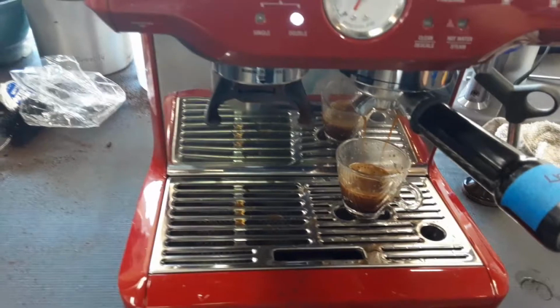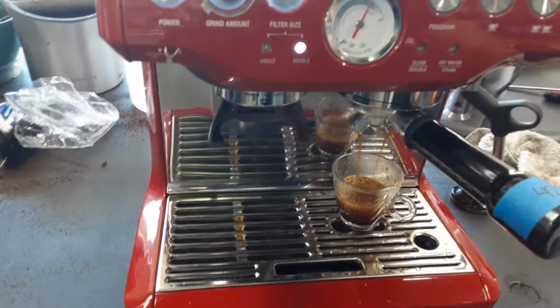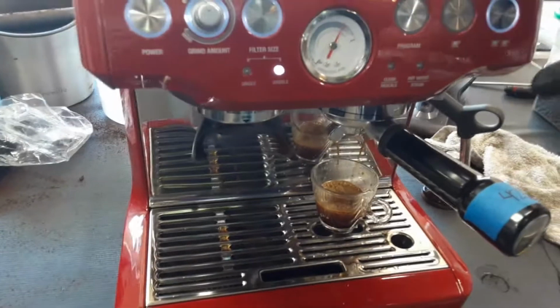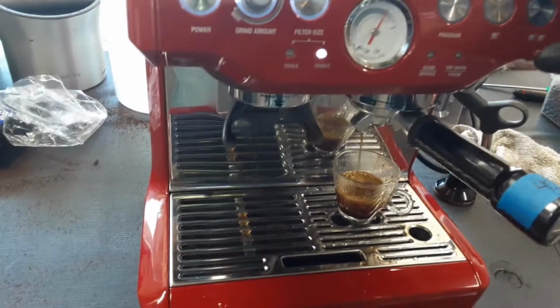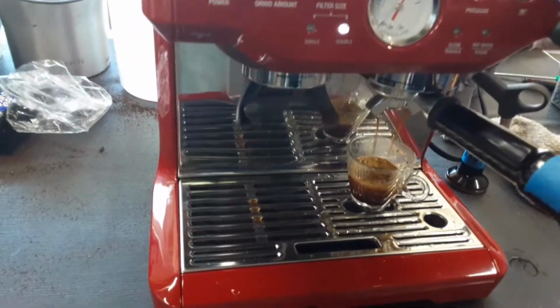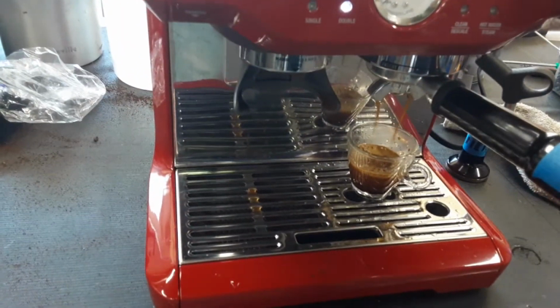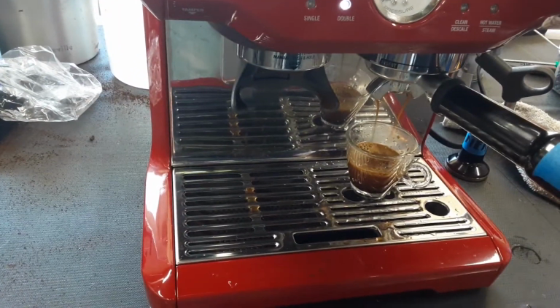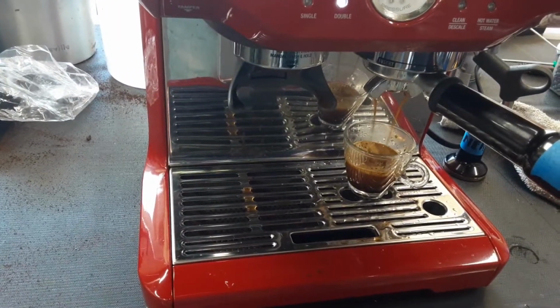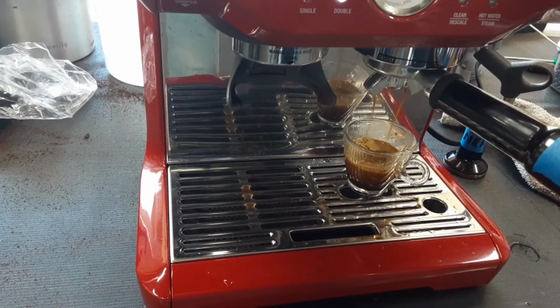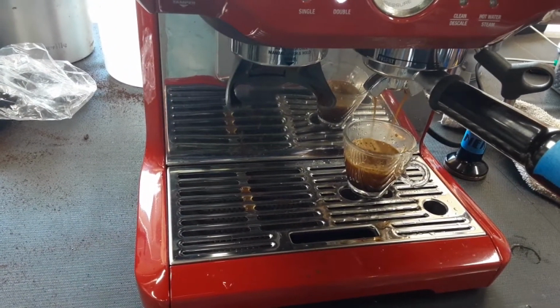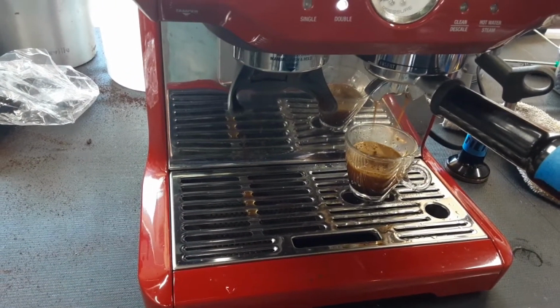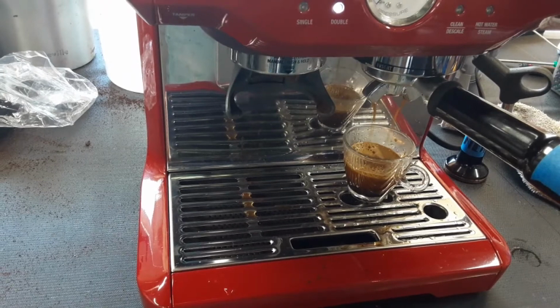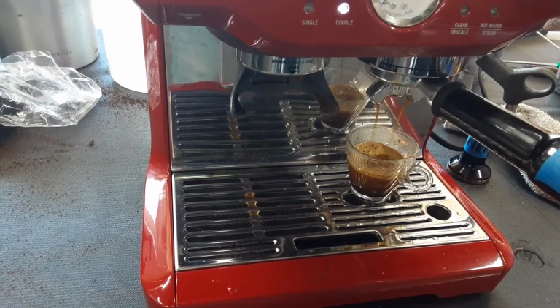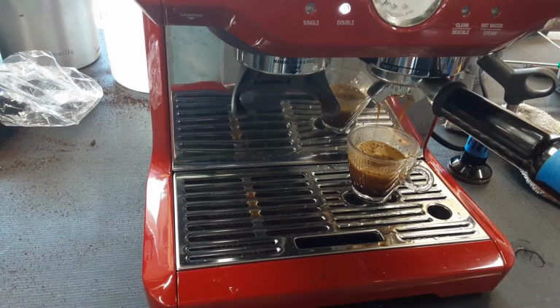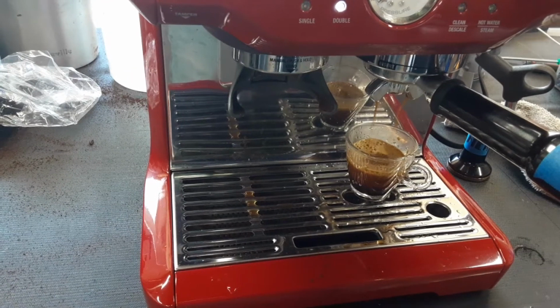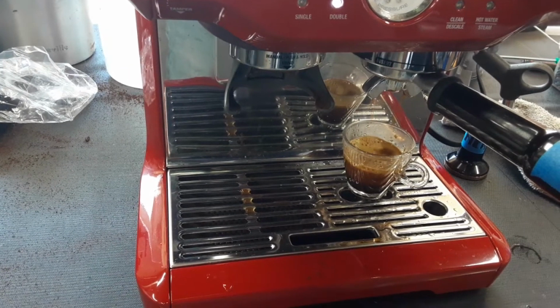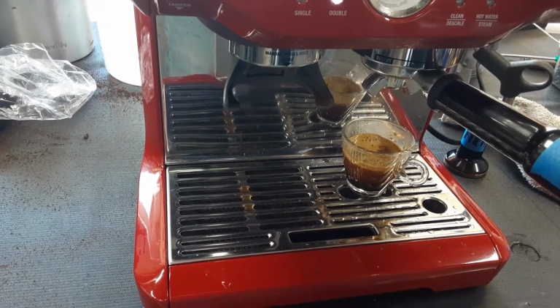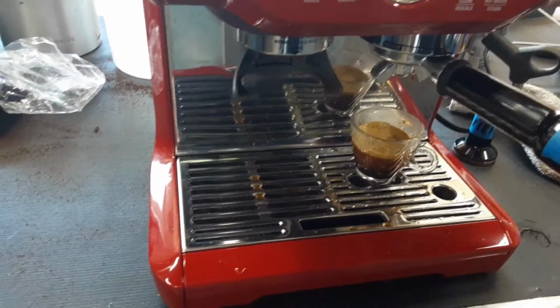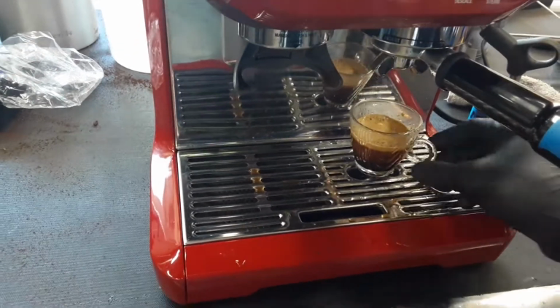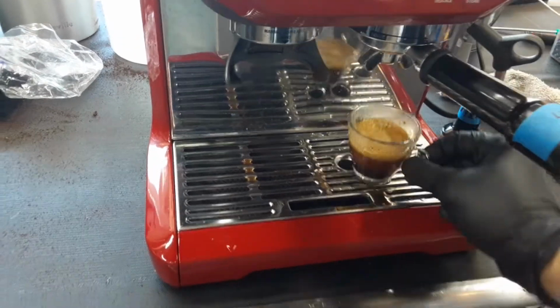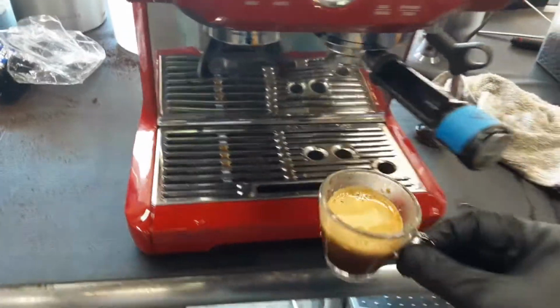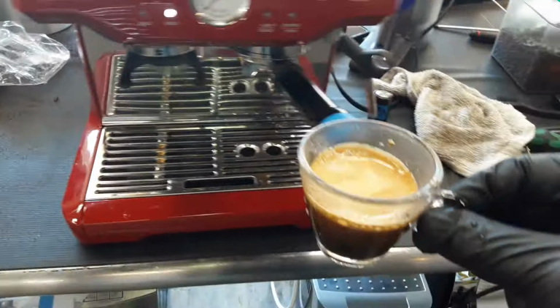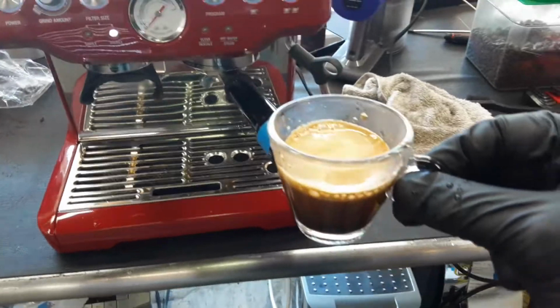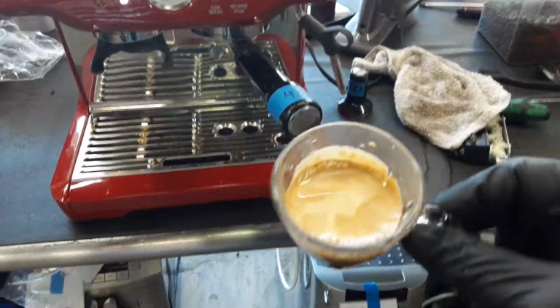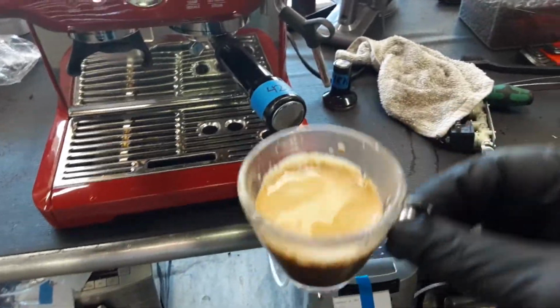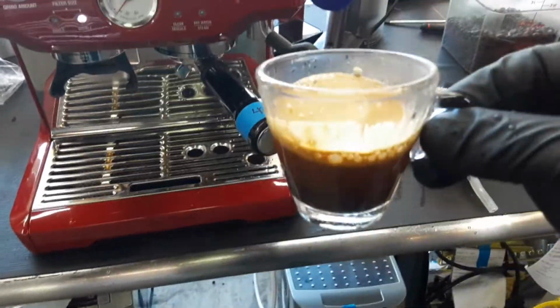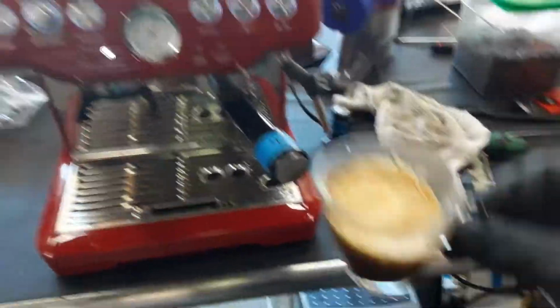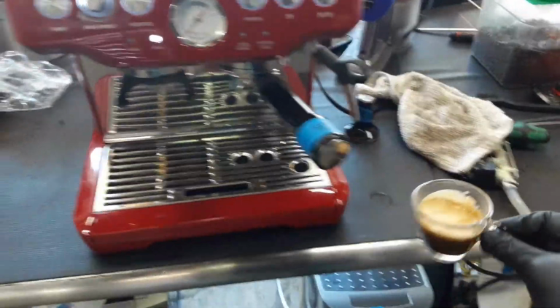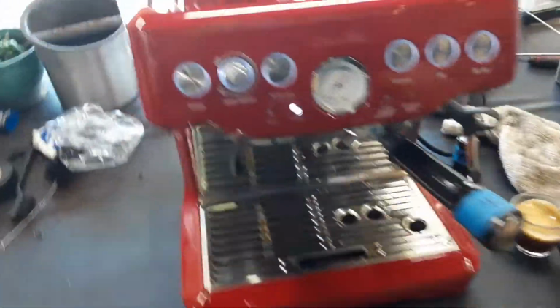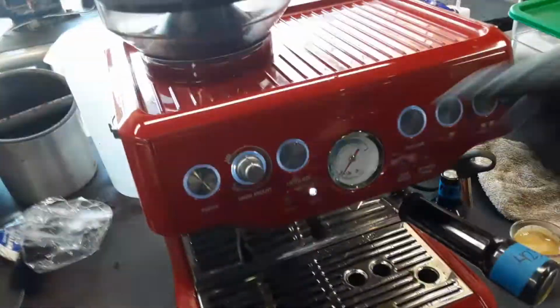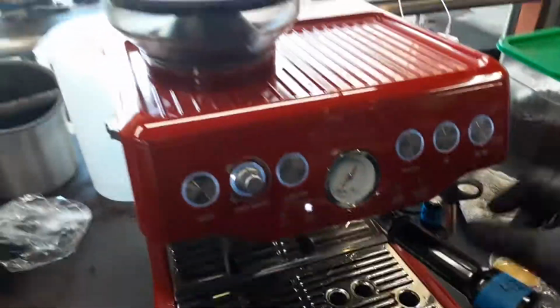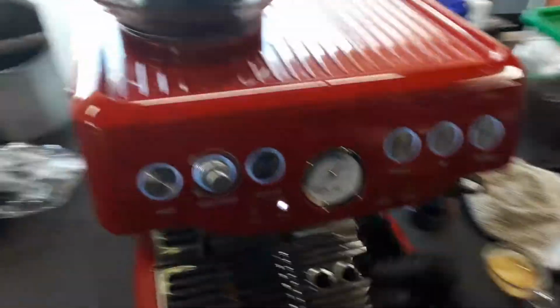Looking good — crema is forming on the top of the cup. Excellent quantity for a double shot, good crema. It's working great and the espresso pressure is going up.